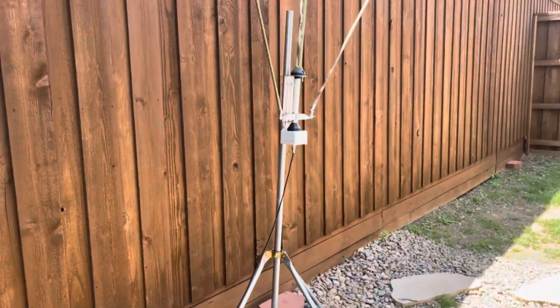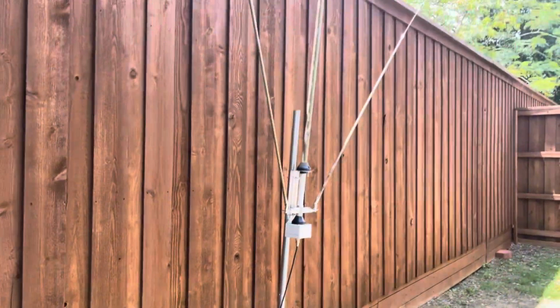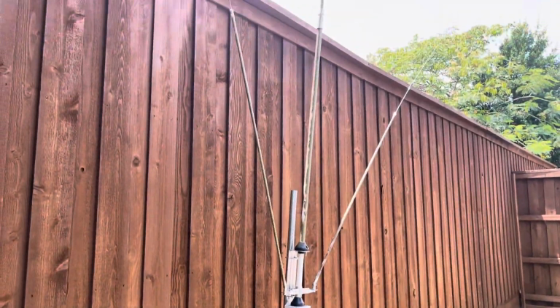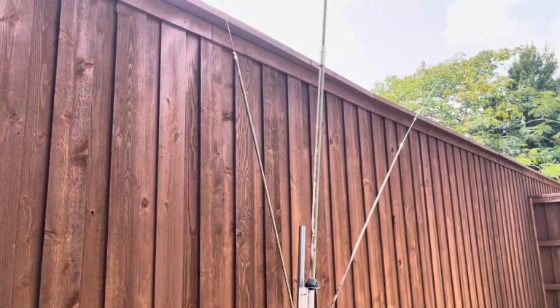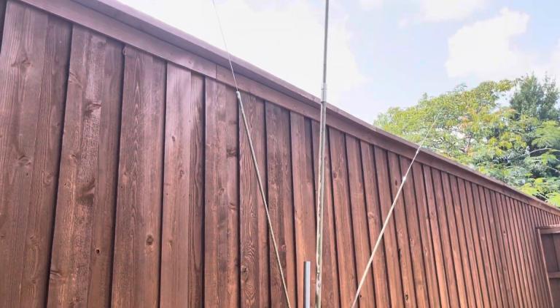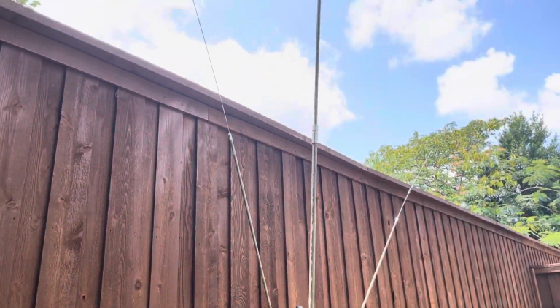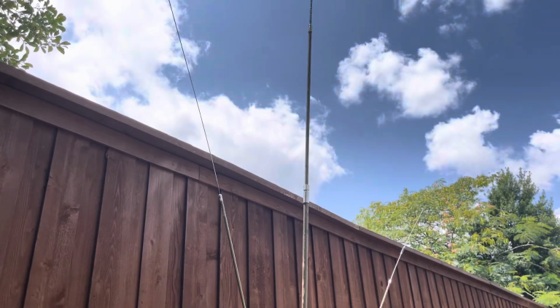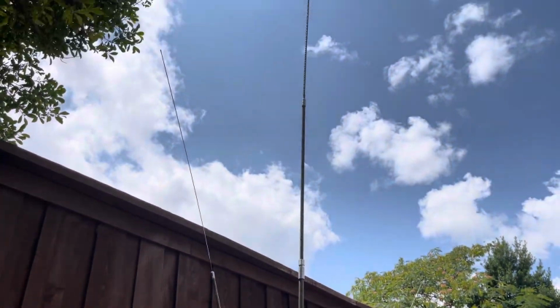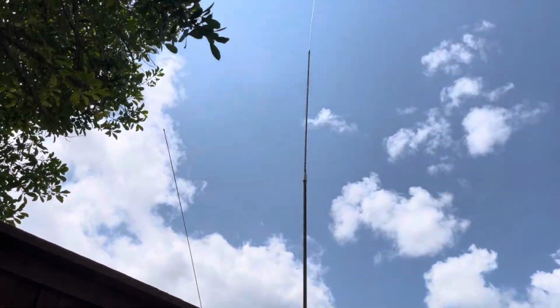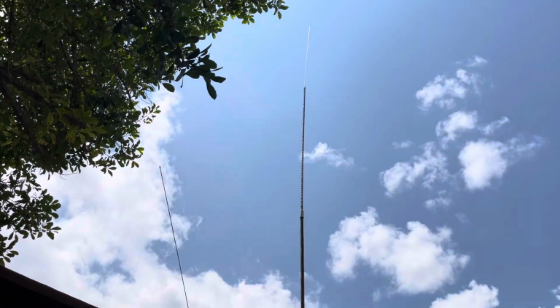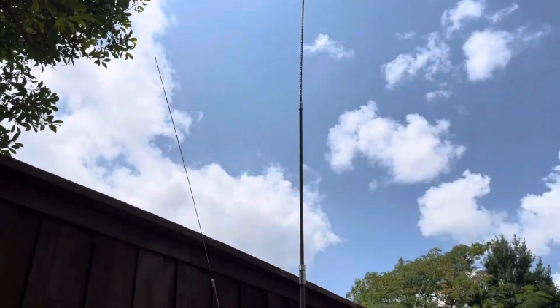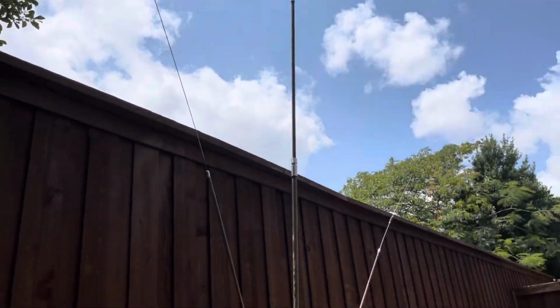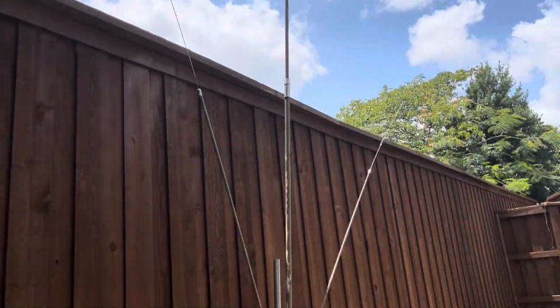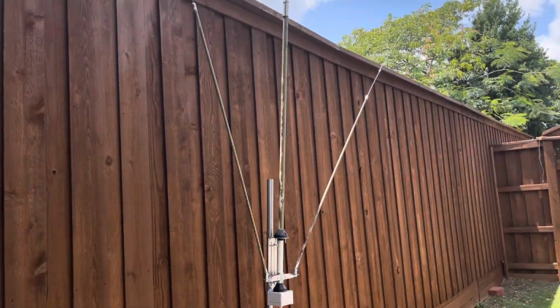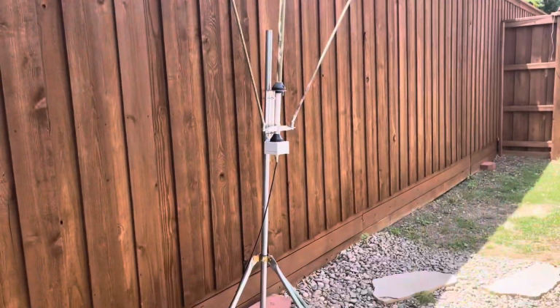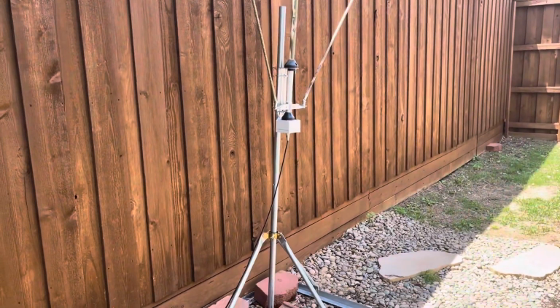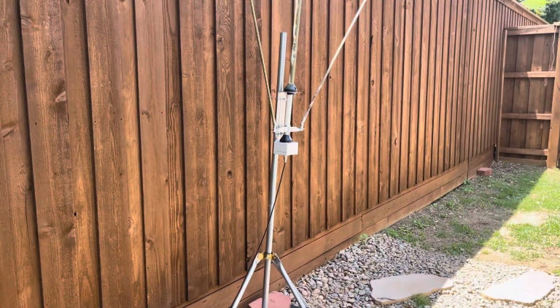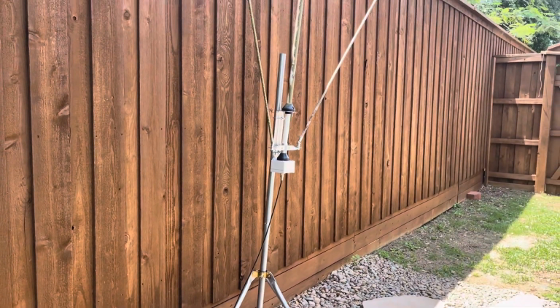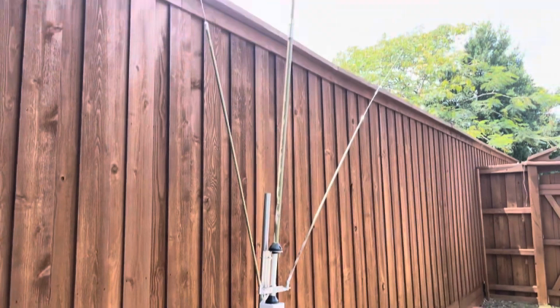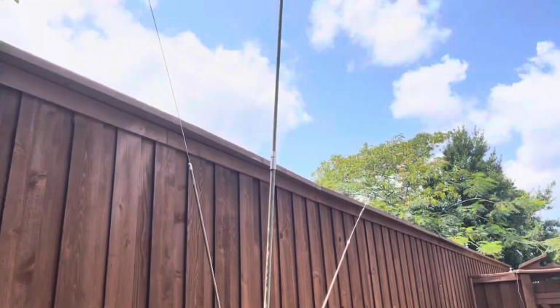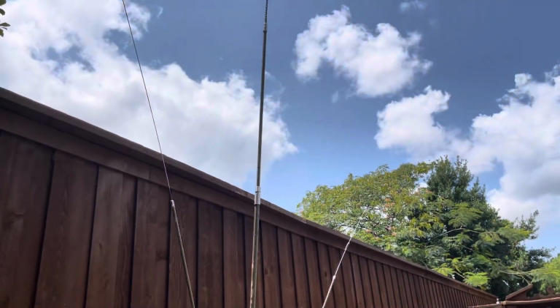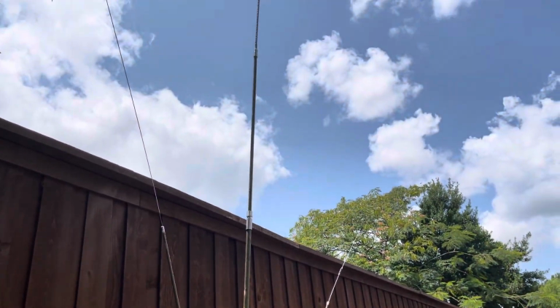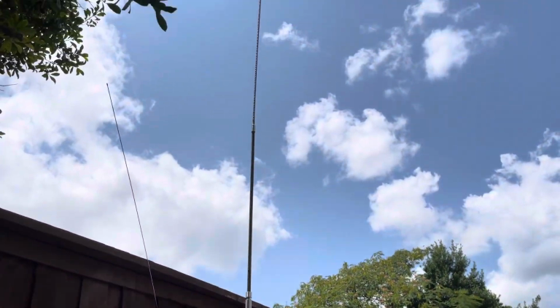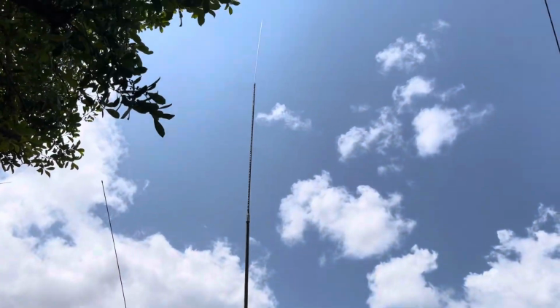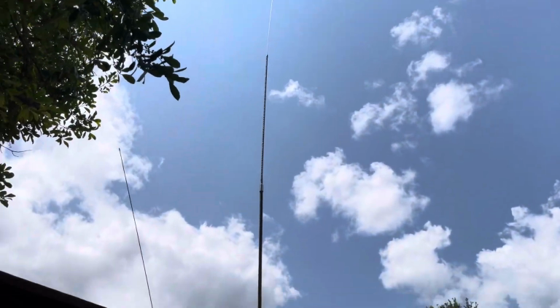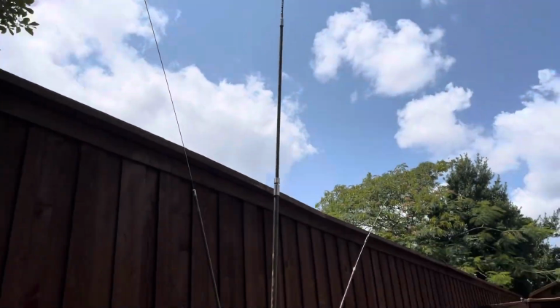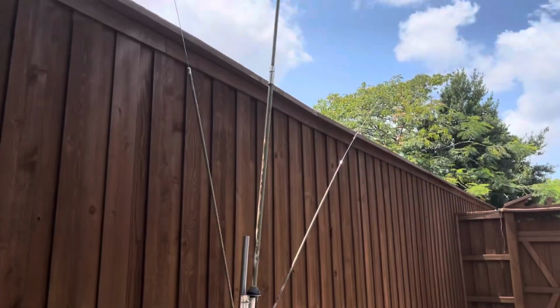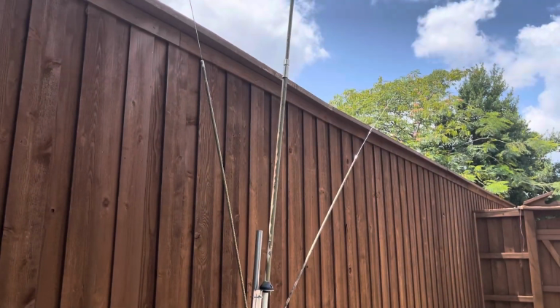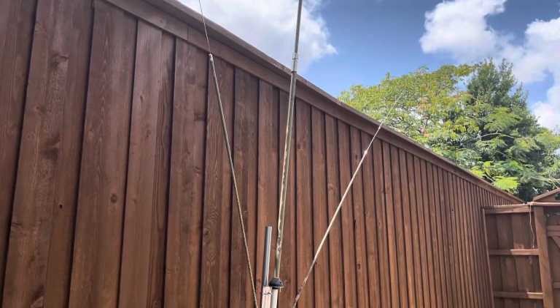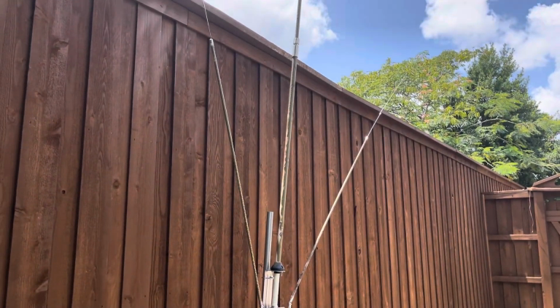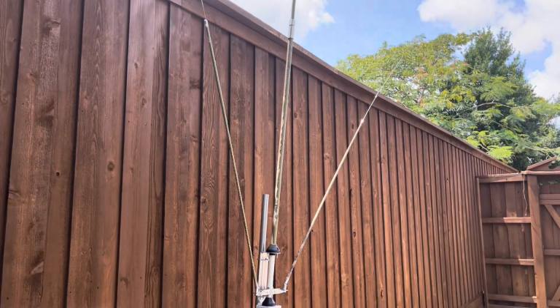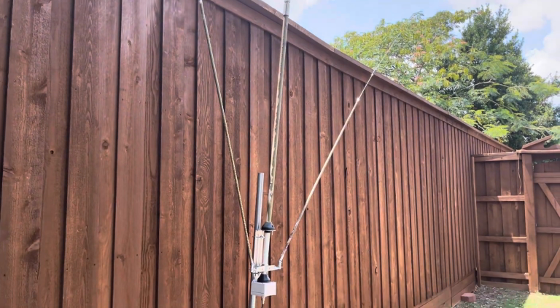It's a low footprint — you could use this for Parks on the Air, Summit on the Air, field day operations. Take it up, take it down, it just screws on there and screws up top. It's a wrap, you can unbolt it.